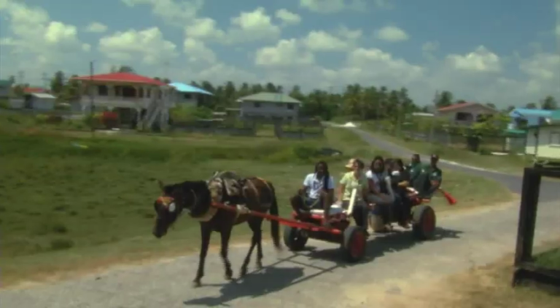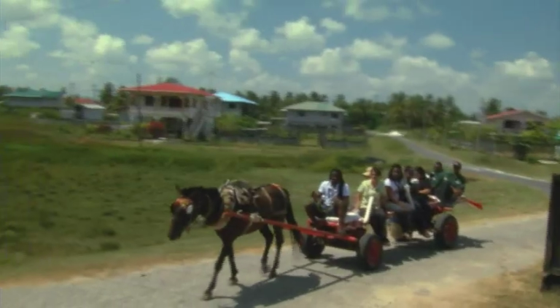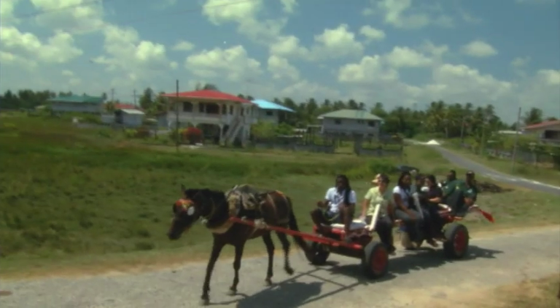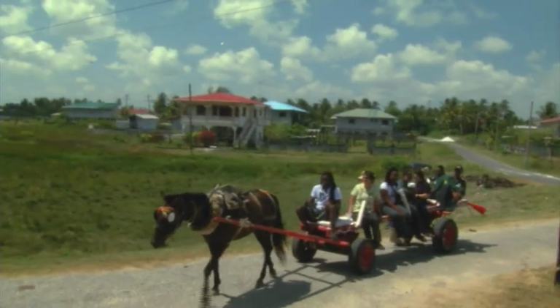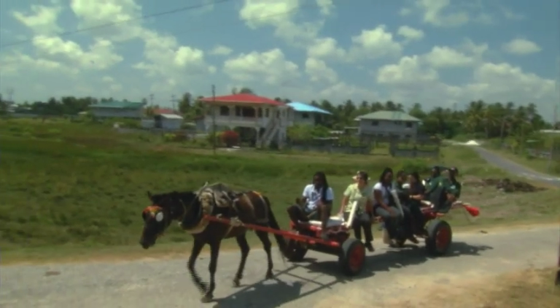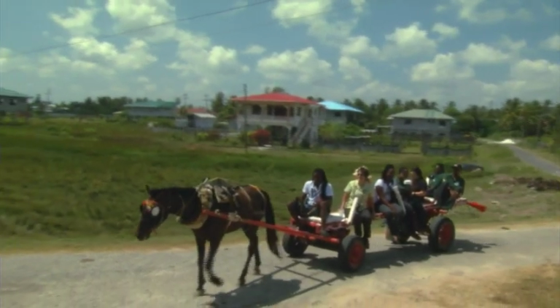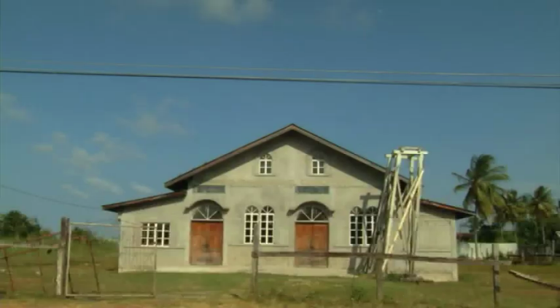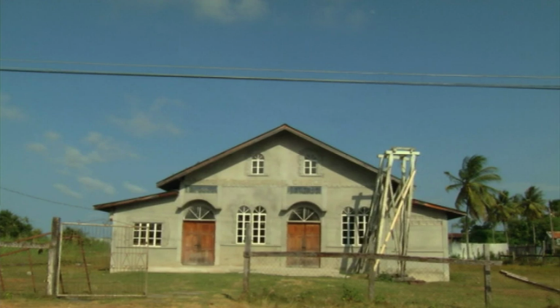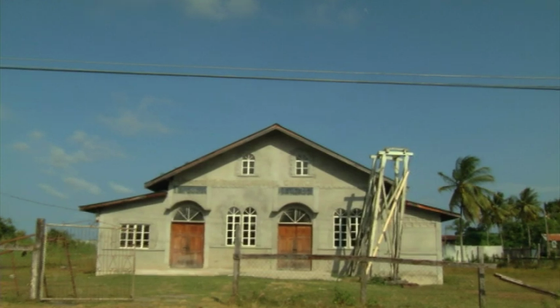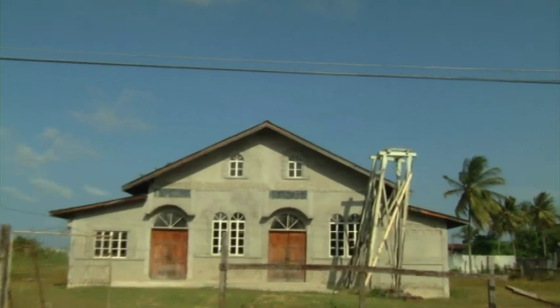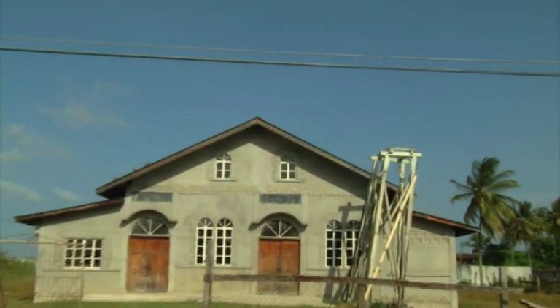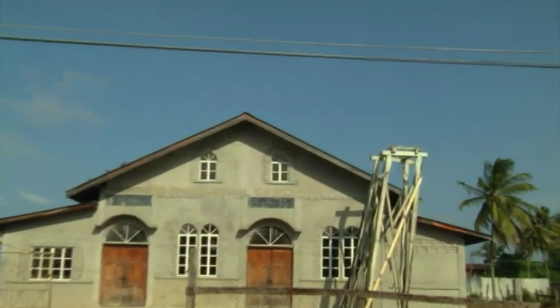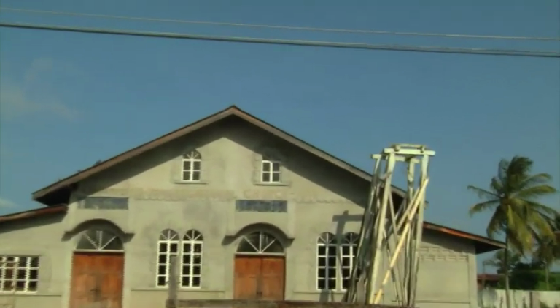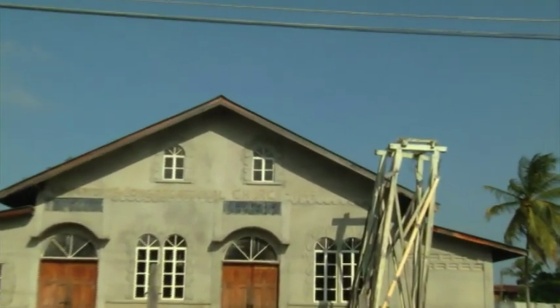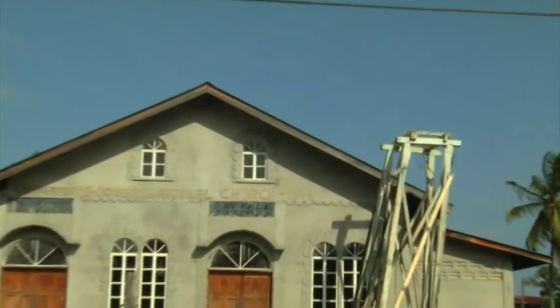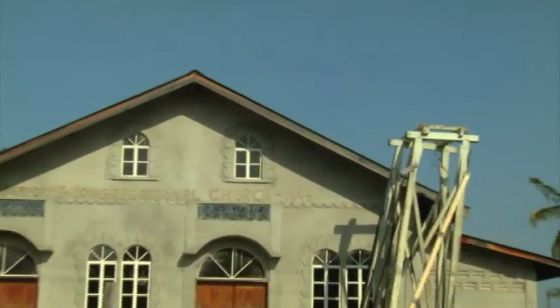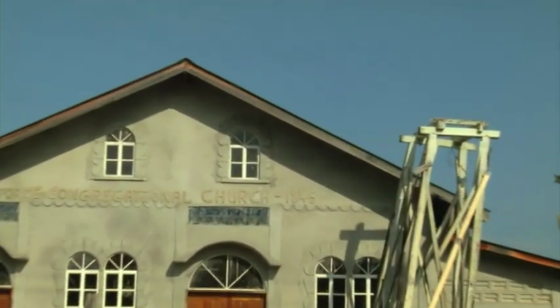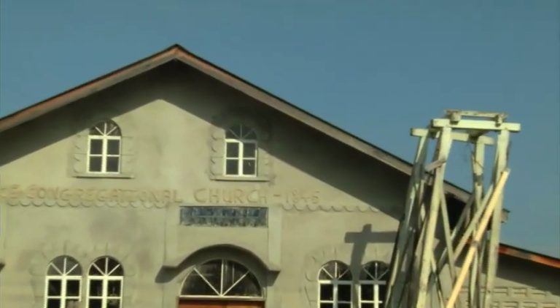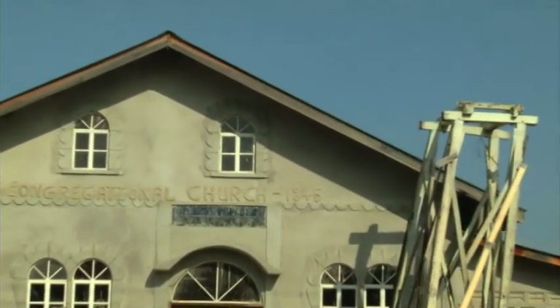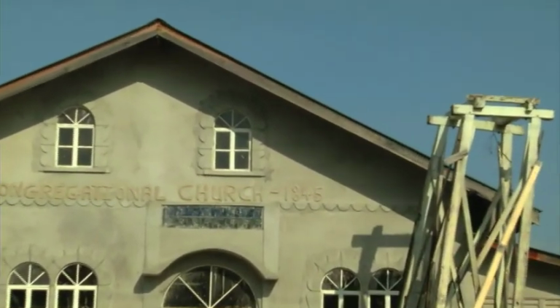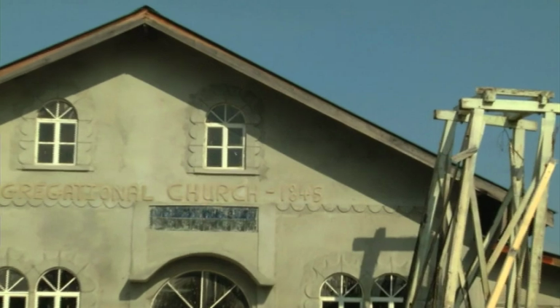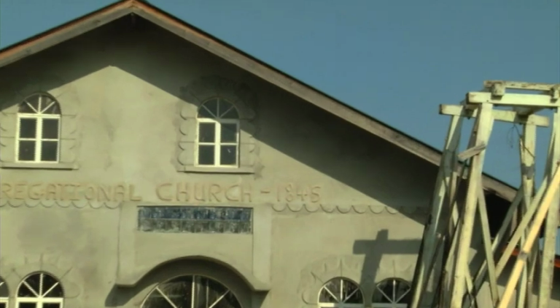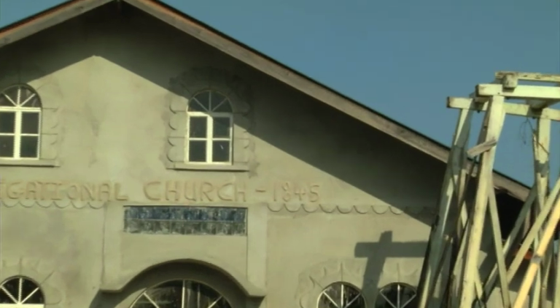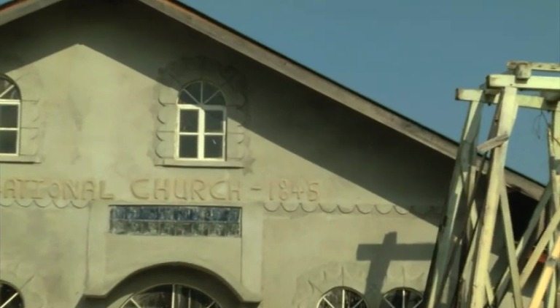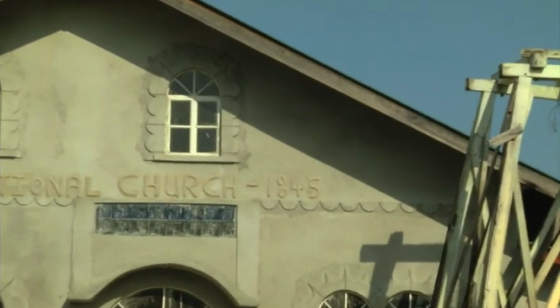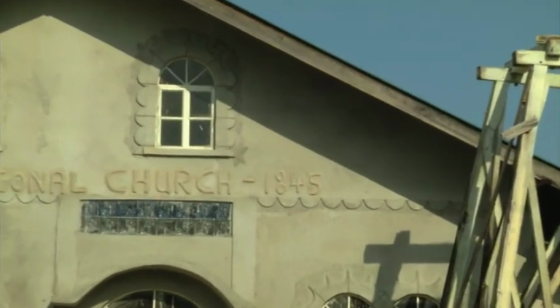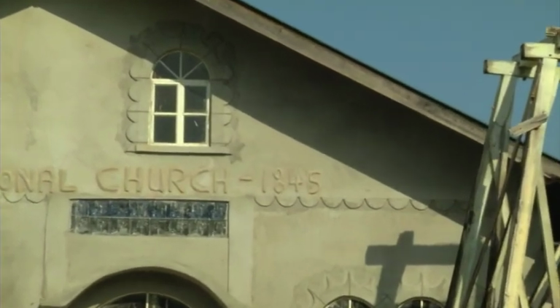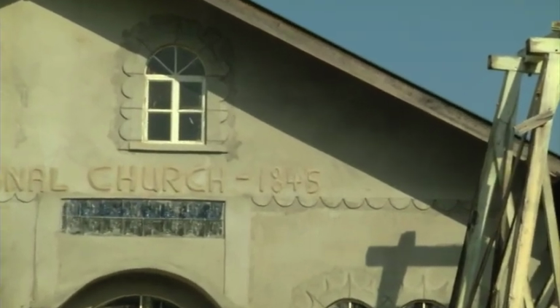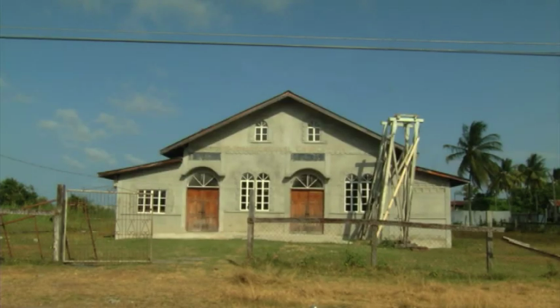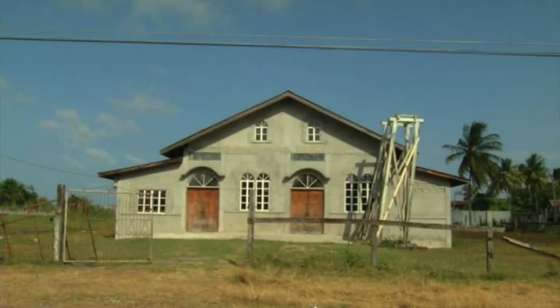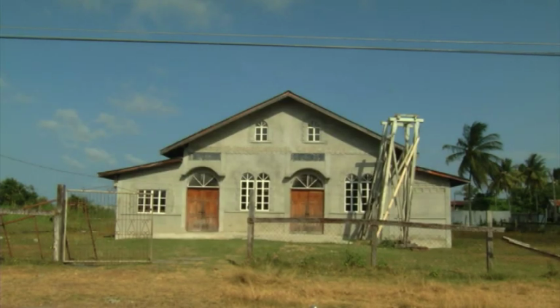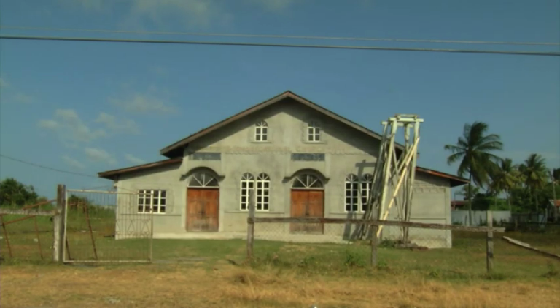From the hut, we are going to the Wilbur First Congregational Church. This church was built in 1845, where the slaves, after deciding to go back to work, would also go there to worship. Wouldn't you like to see that church? It is still there.